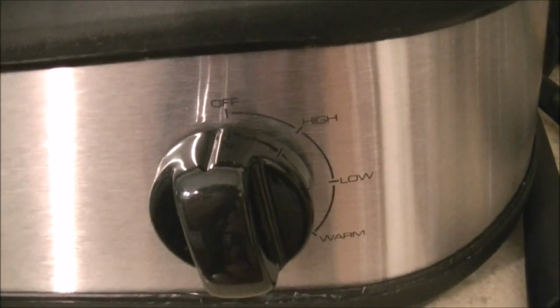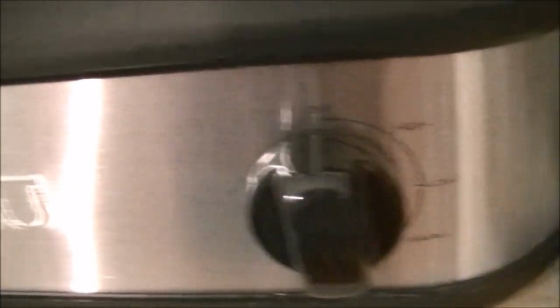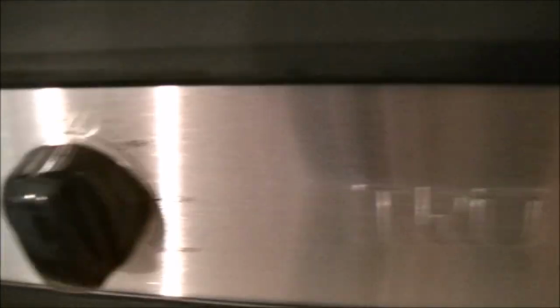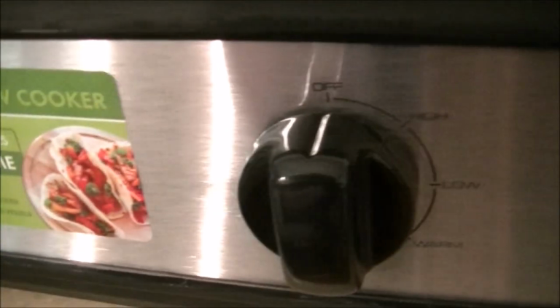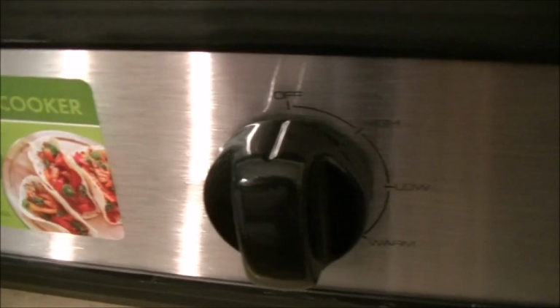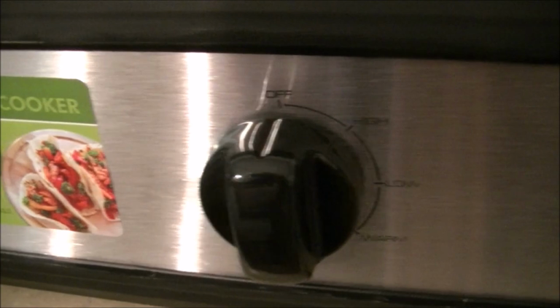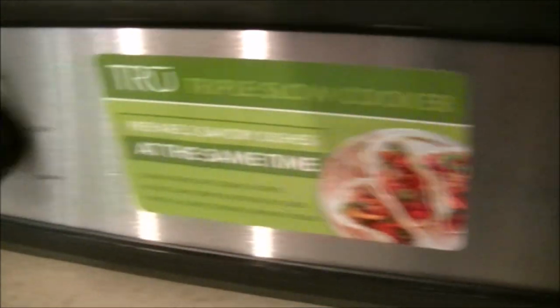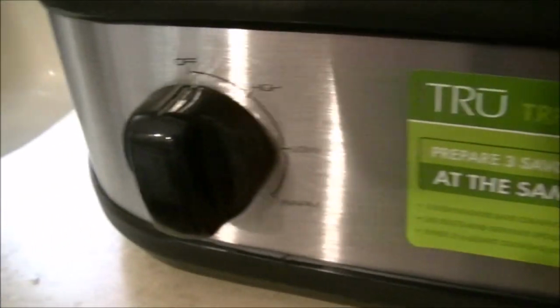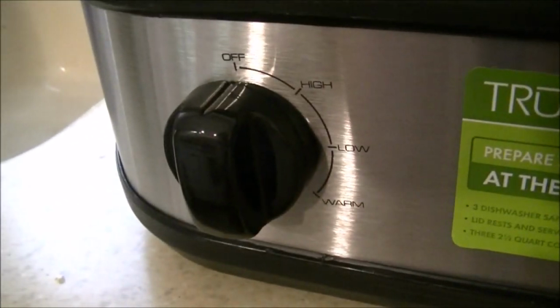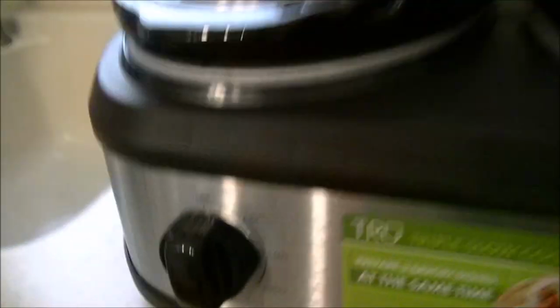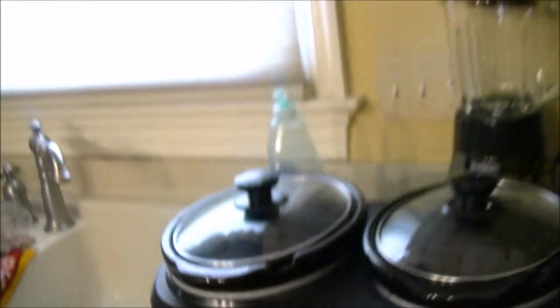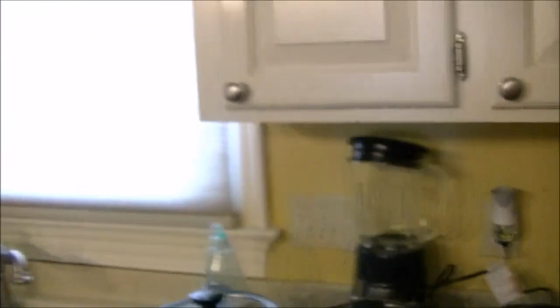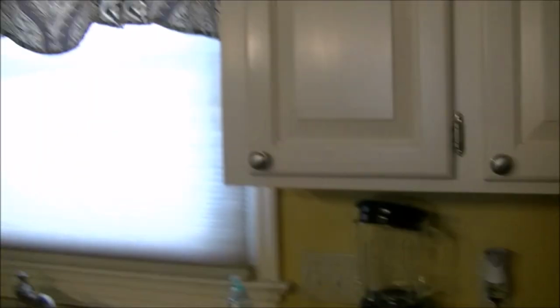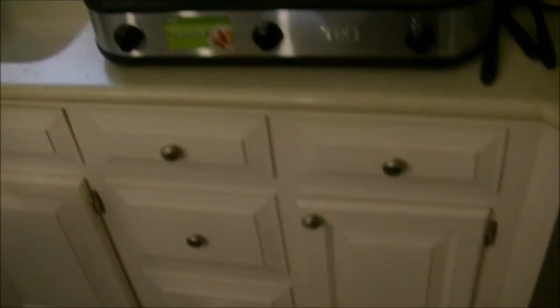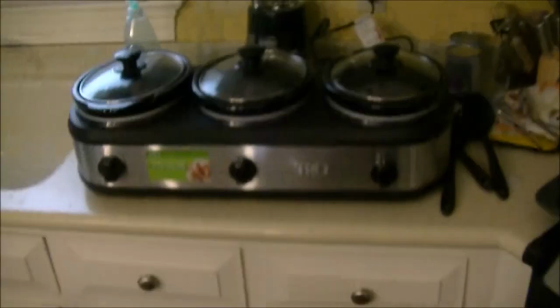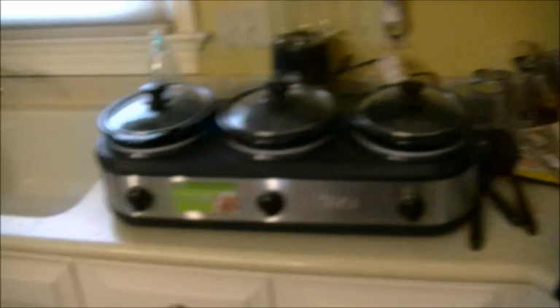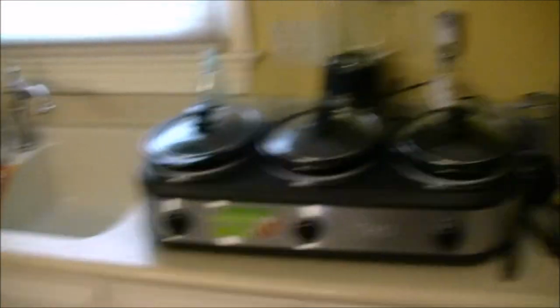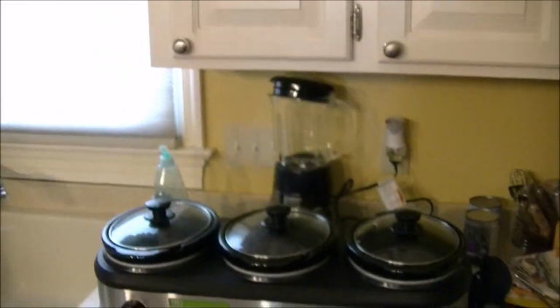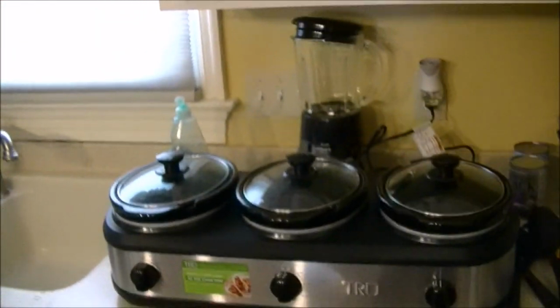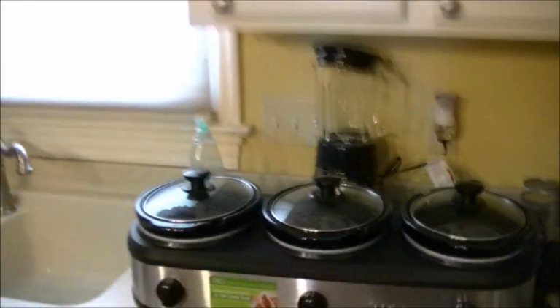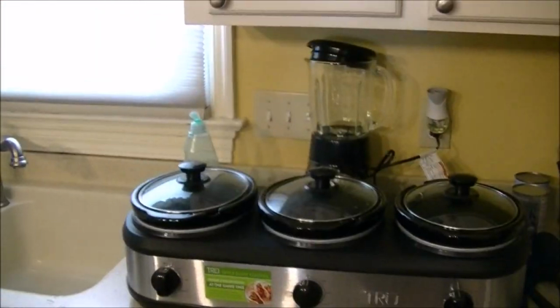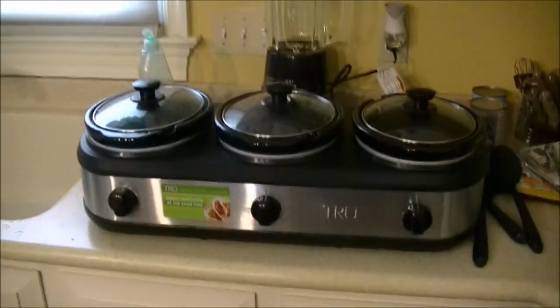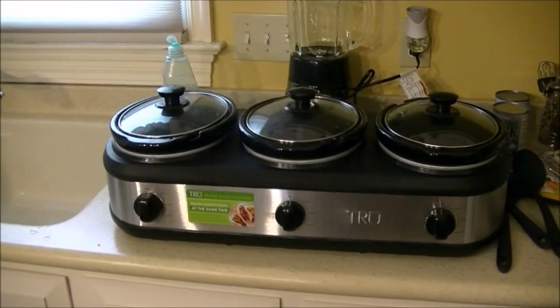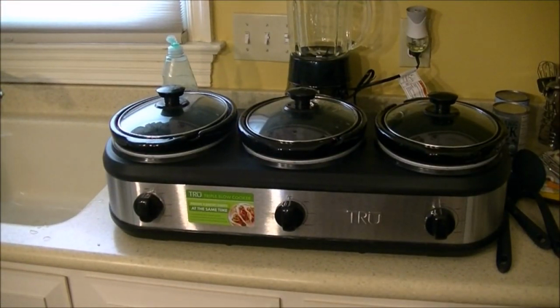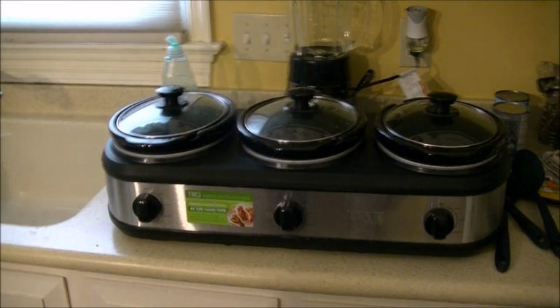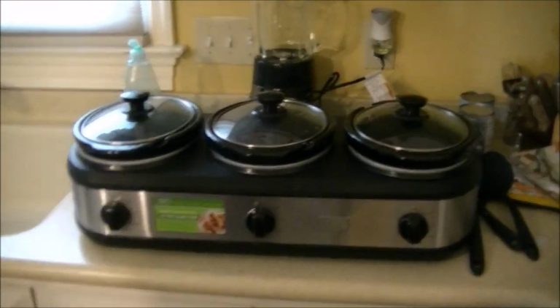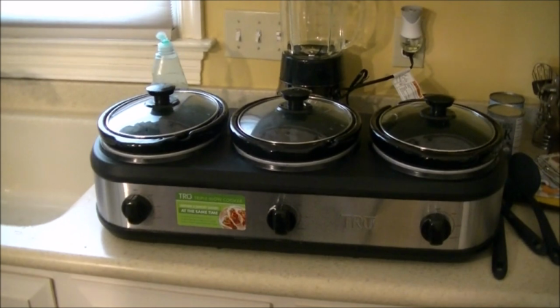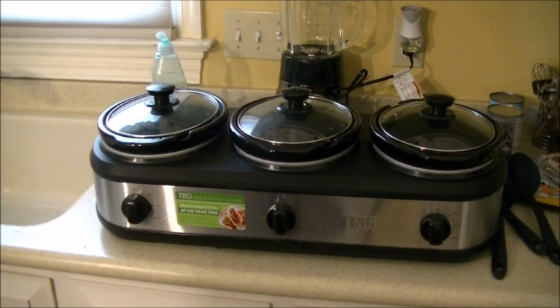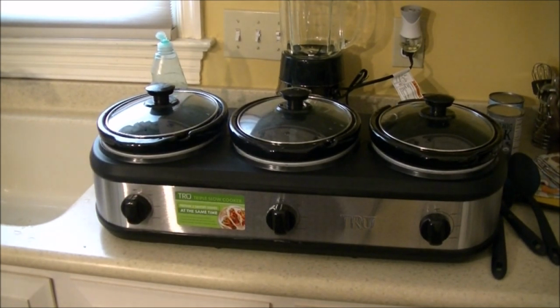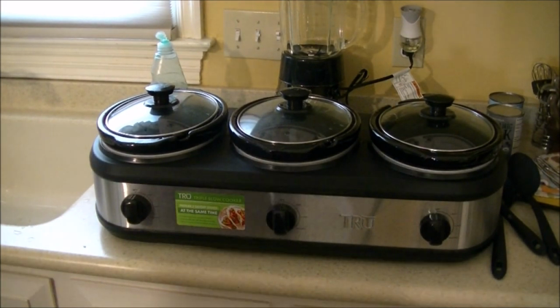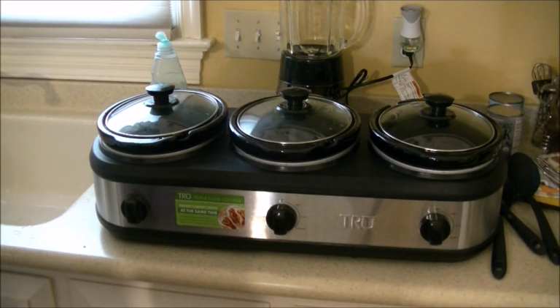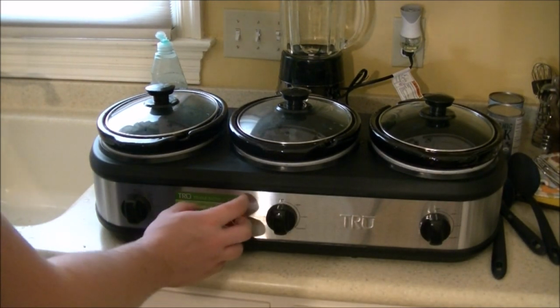Each crock actually has its own independent burner, so it's not like if you just want to run one, you're only running at one-third the power. If you want to run all three, you're running at full power. And you have the high, low, and warm settings for all of them, so you have a lot of versatility.